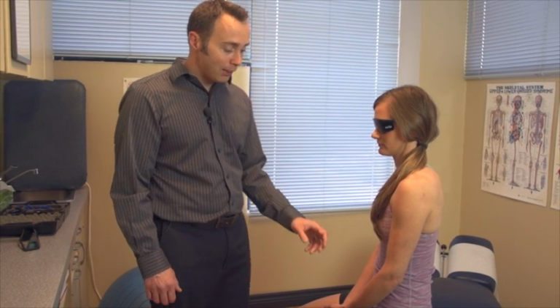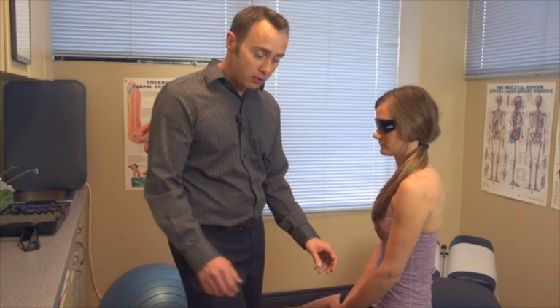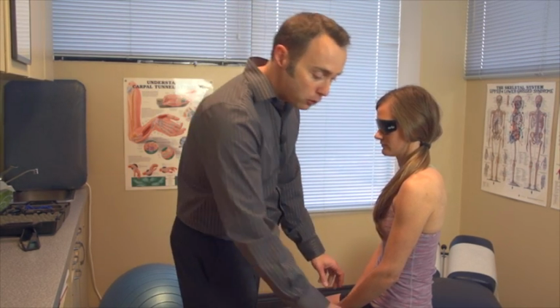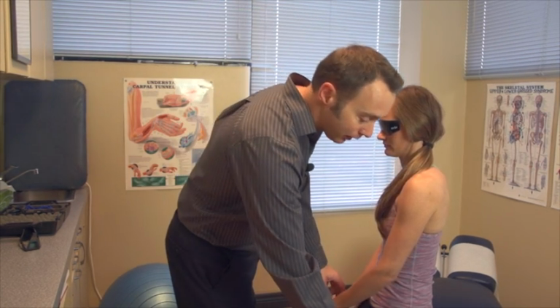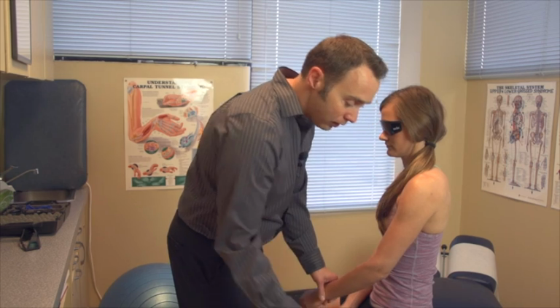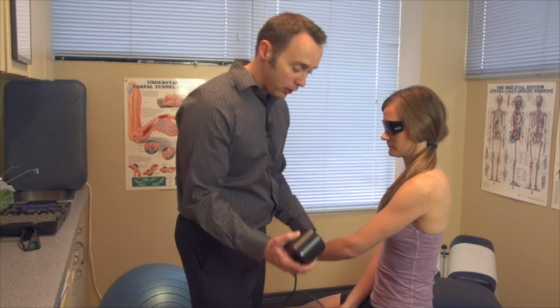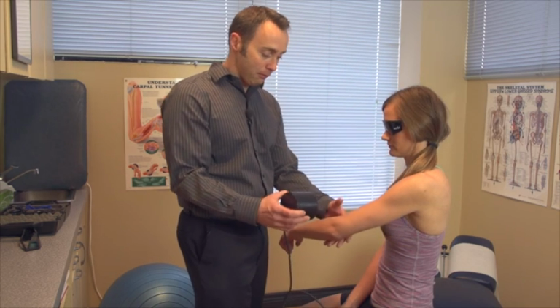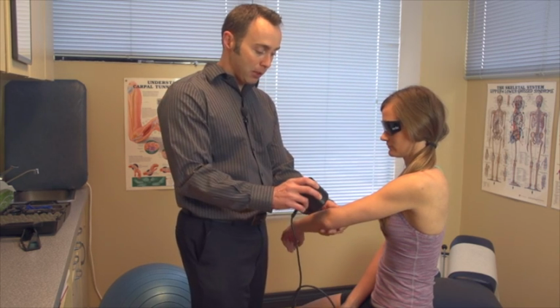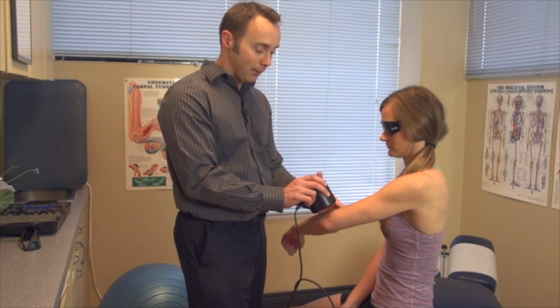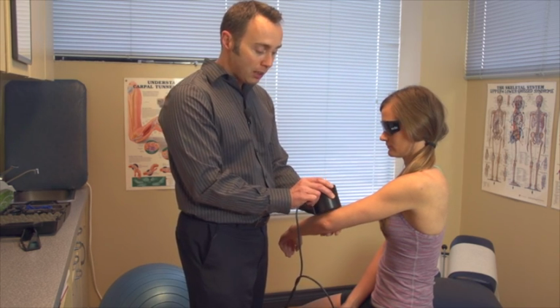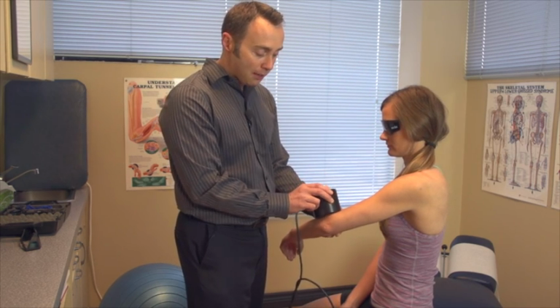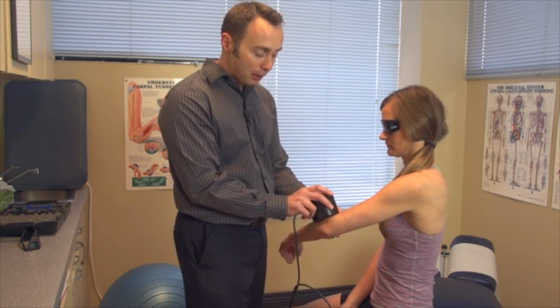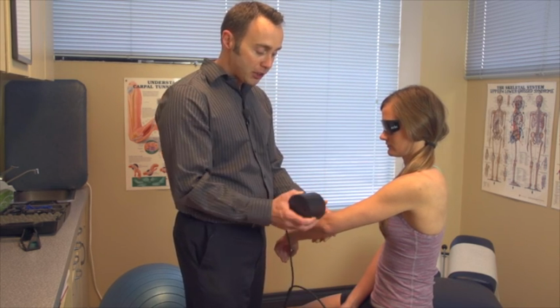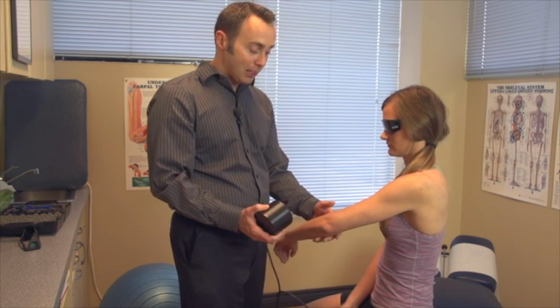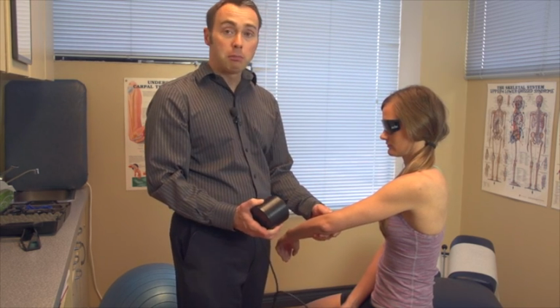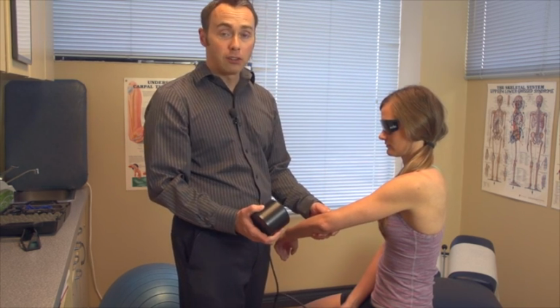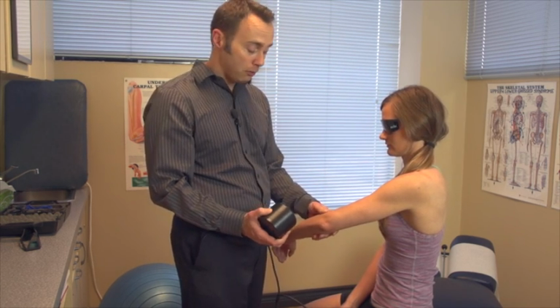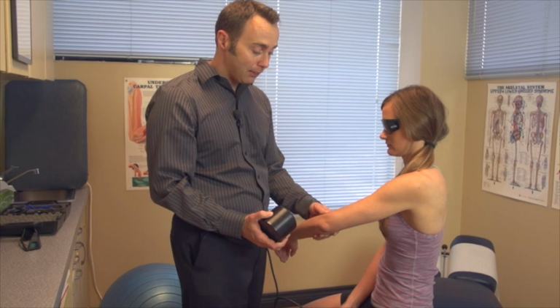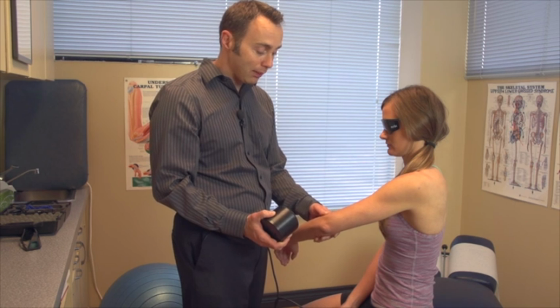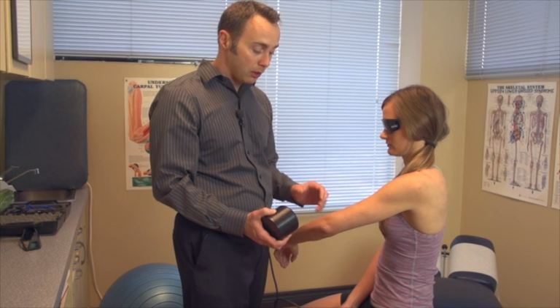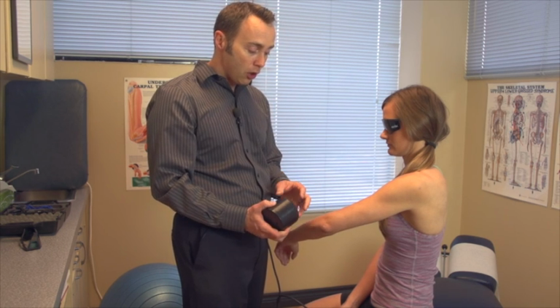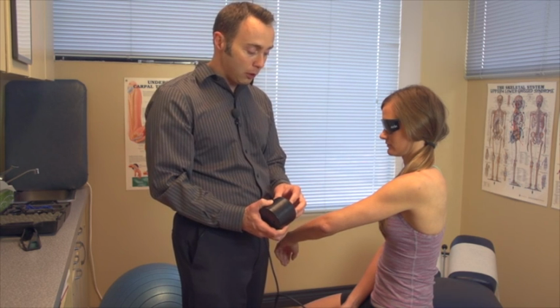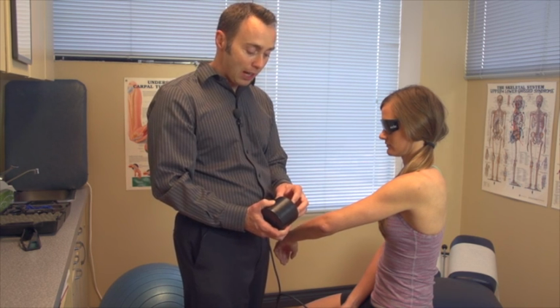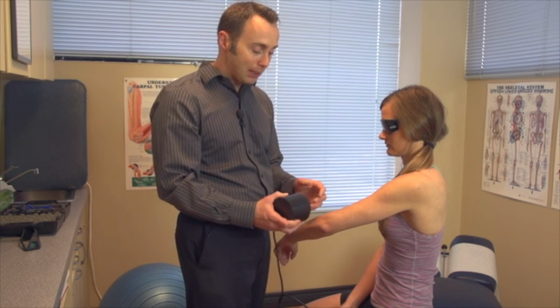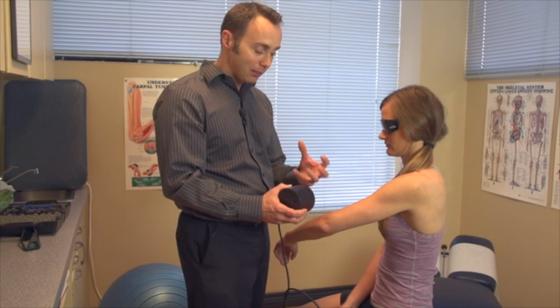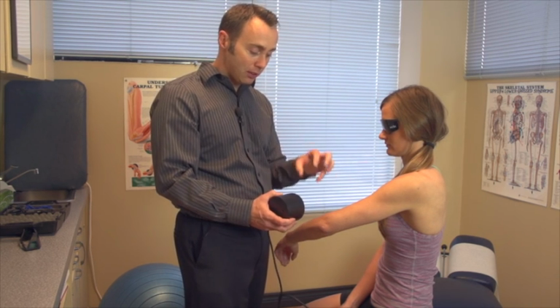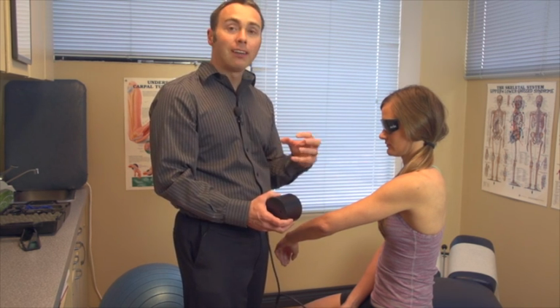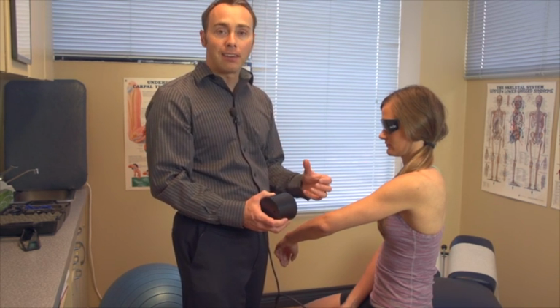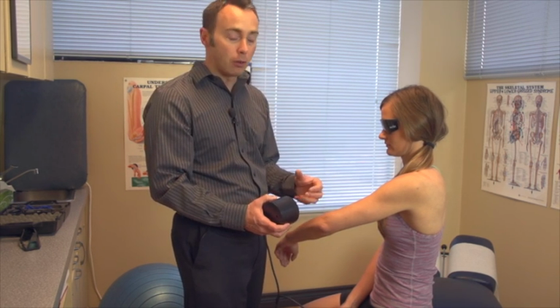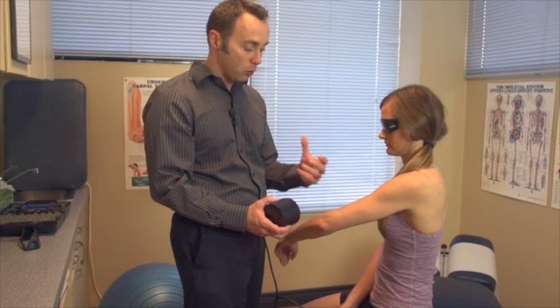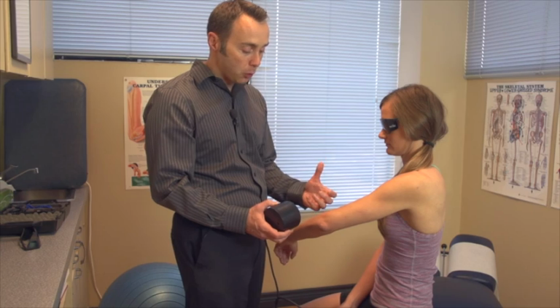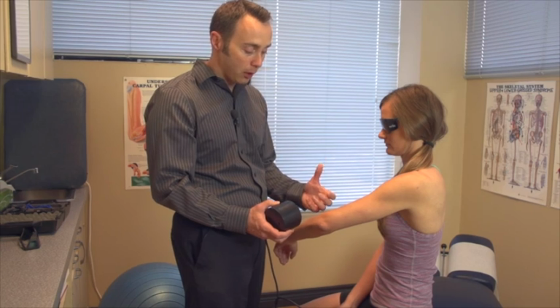Lasers that we use in clinic look very much like this and their application is painless. You don't feel anything with laser, and ultimately what's happening is laser is a light therapy, or it's known as photo therapy.